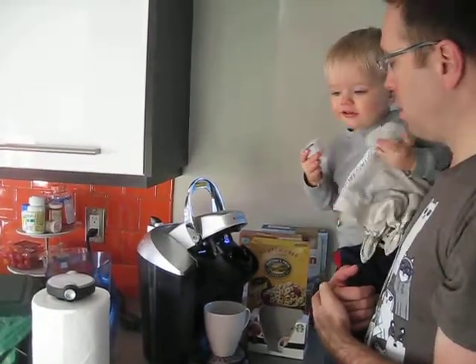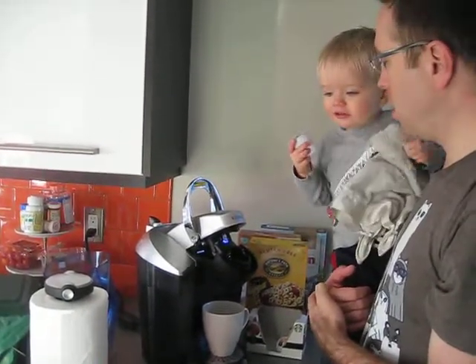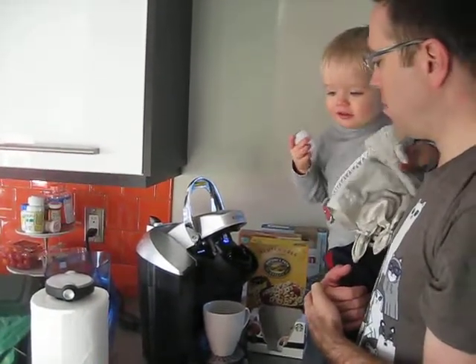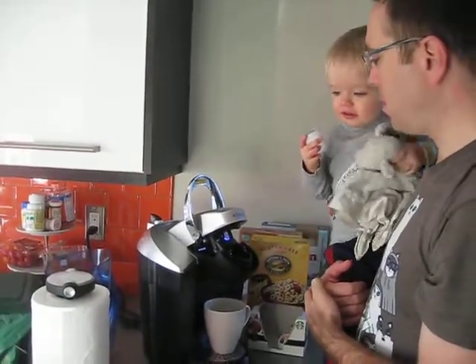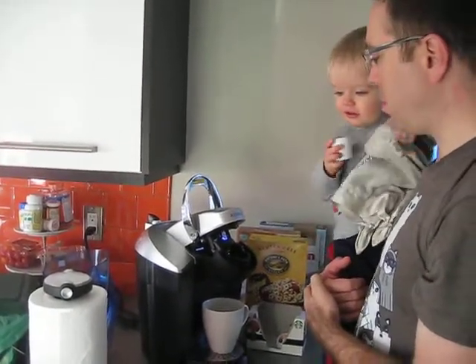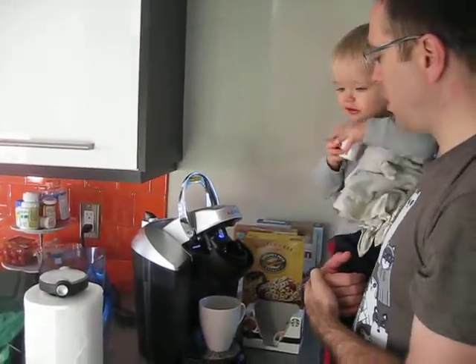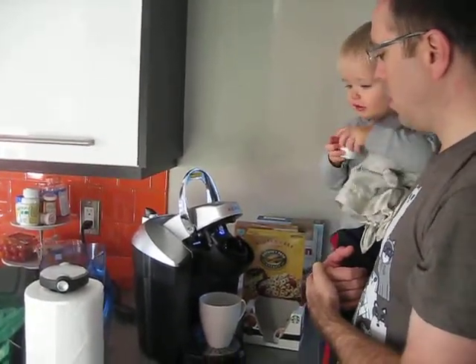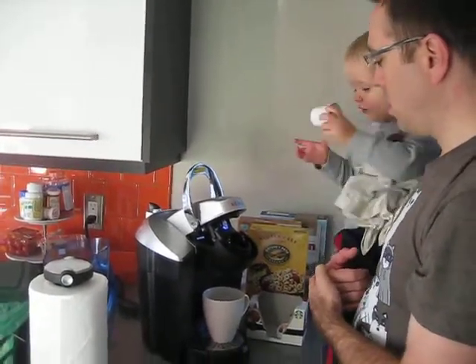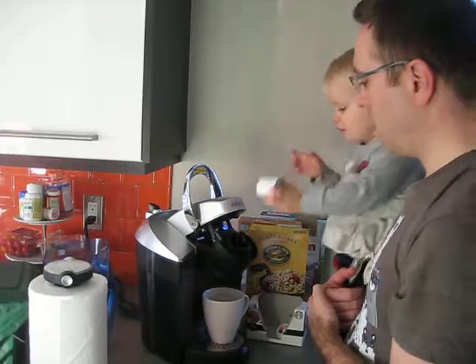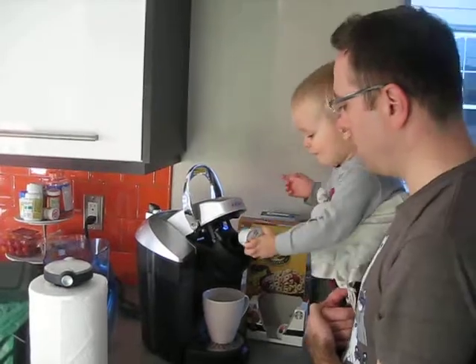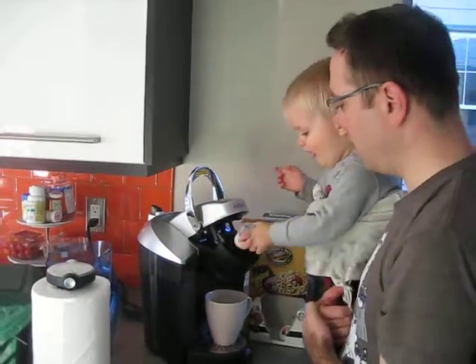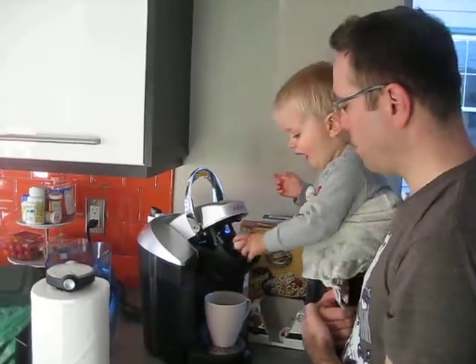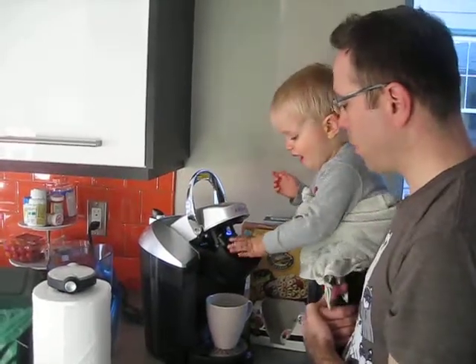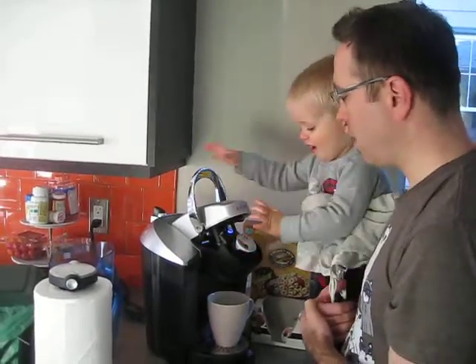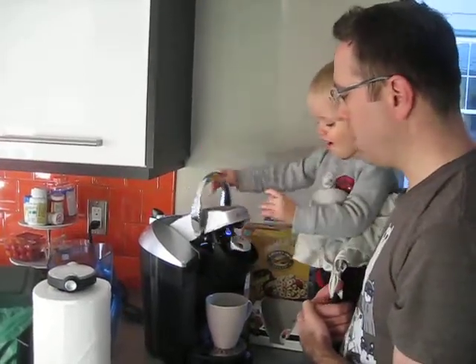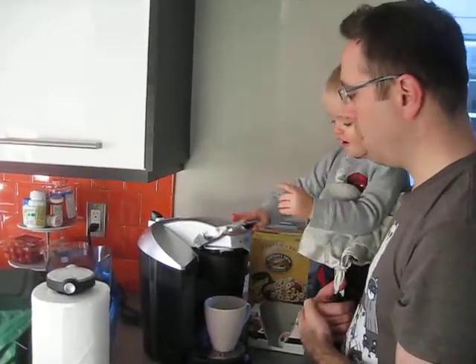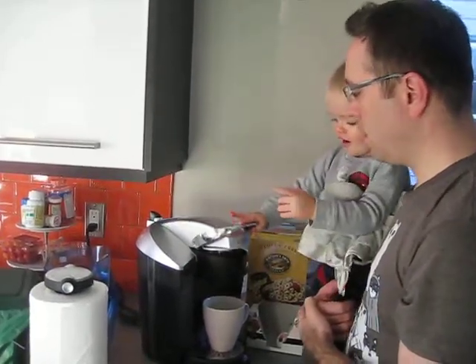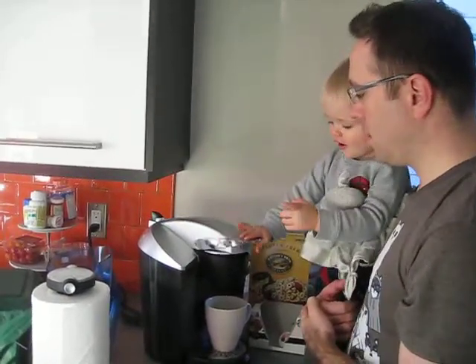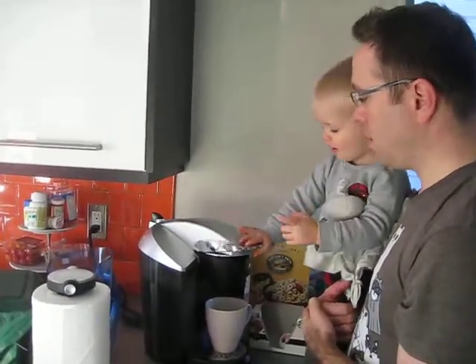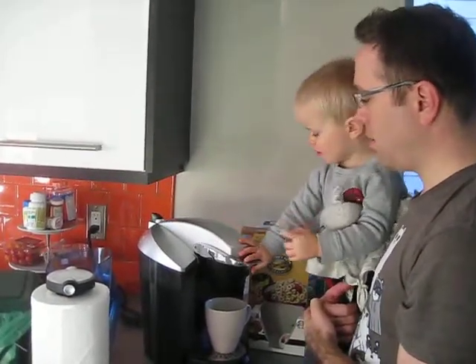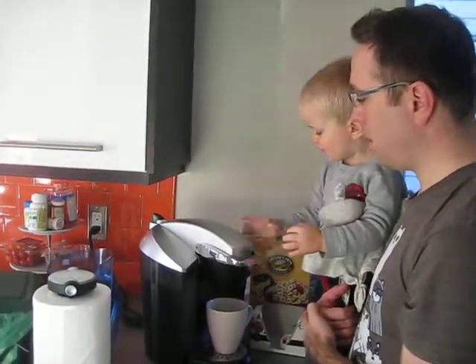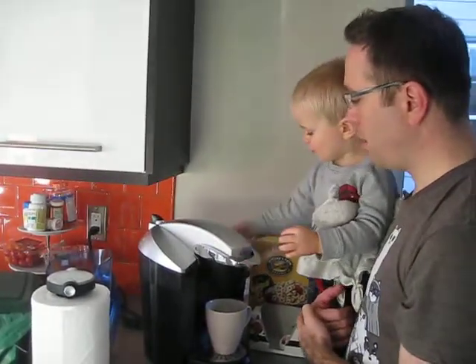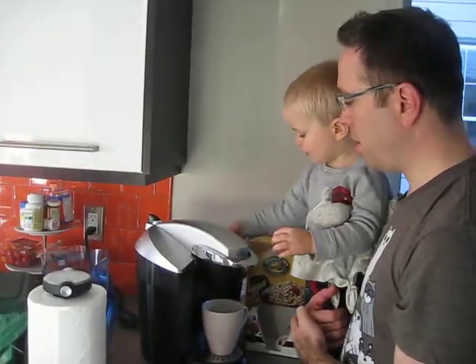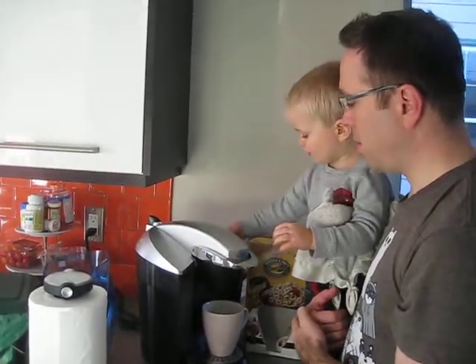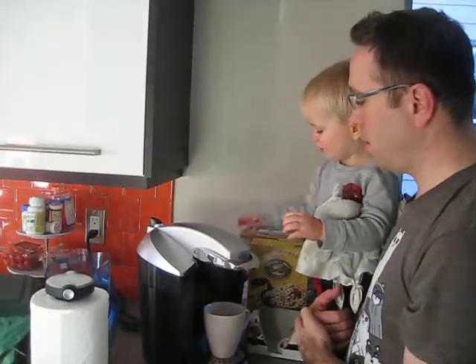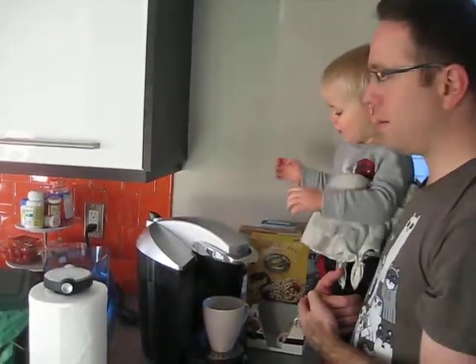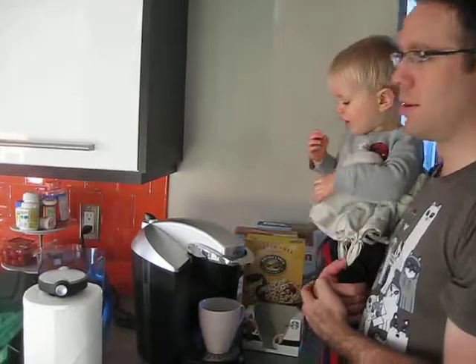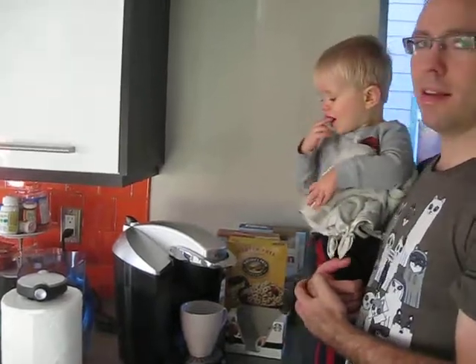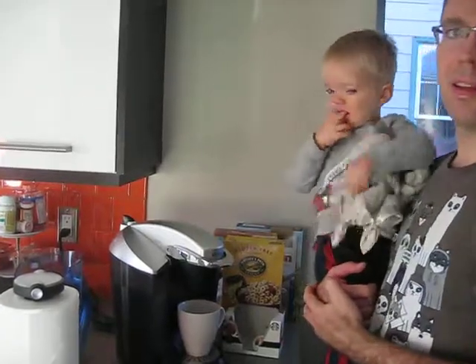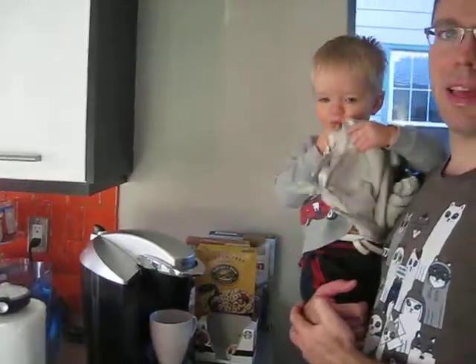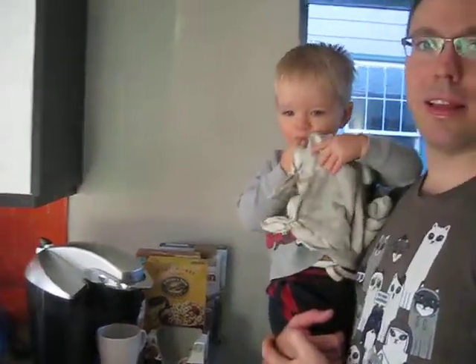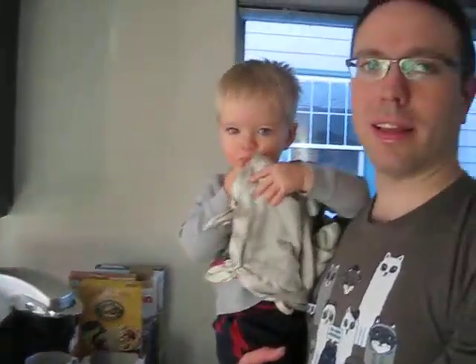Minnie's. Yeah, Minnie's is healthy. Alright, let's put it in. Close it all the way. And hit the button. Nice. Look at that kid. Did it!